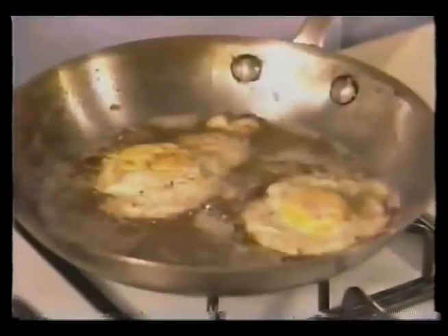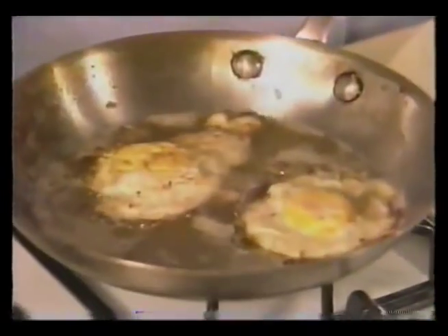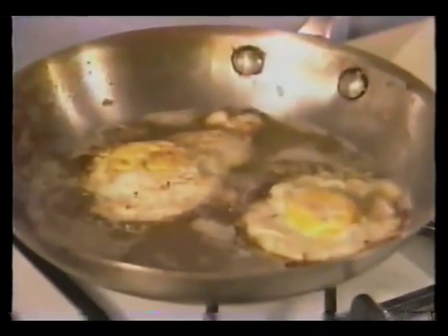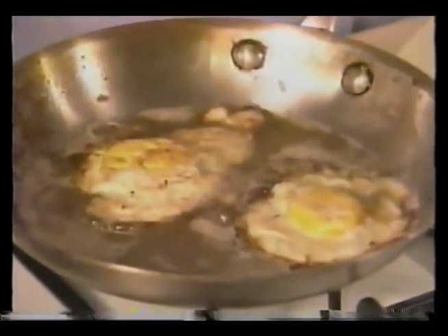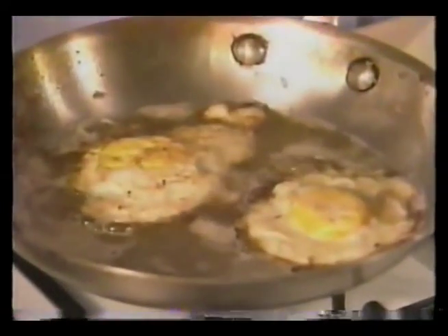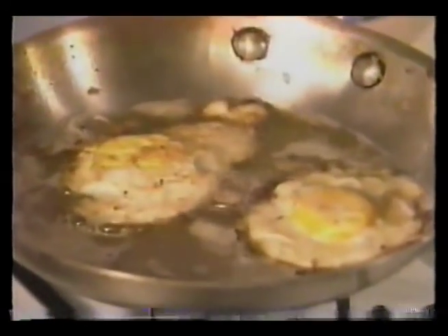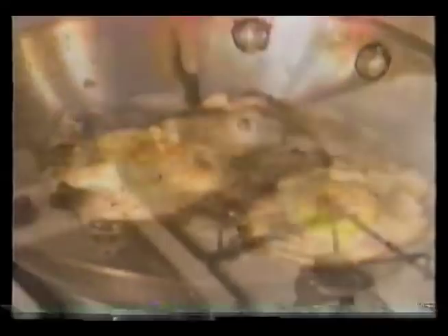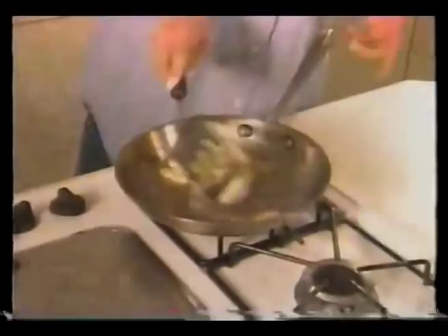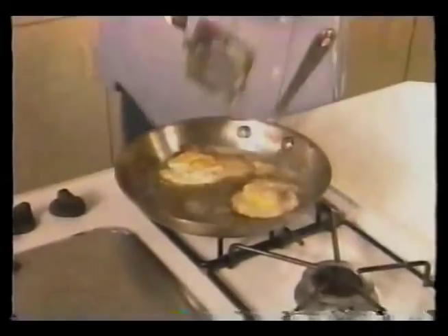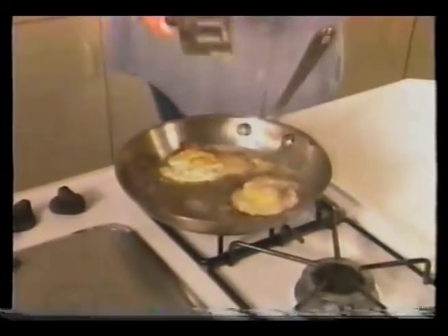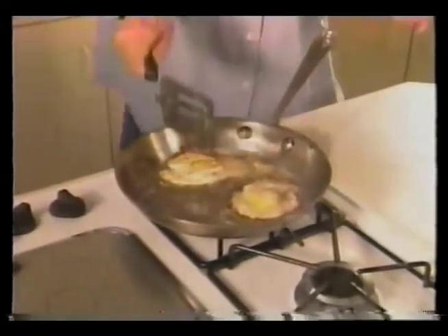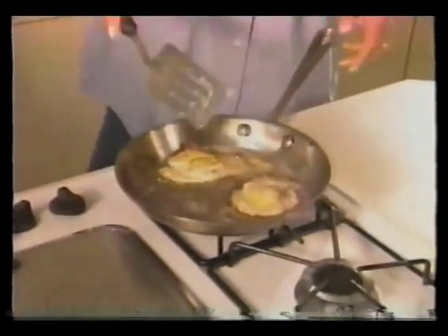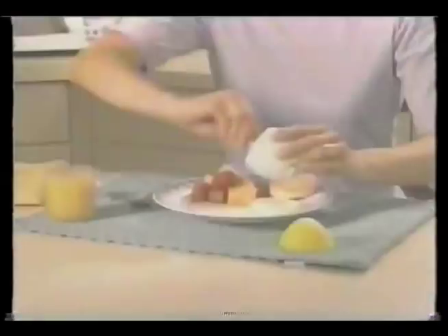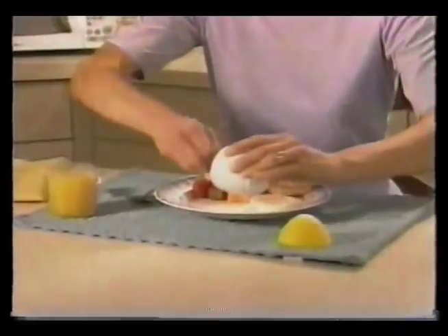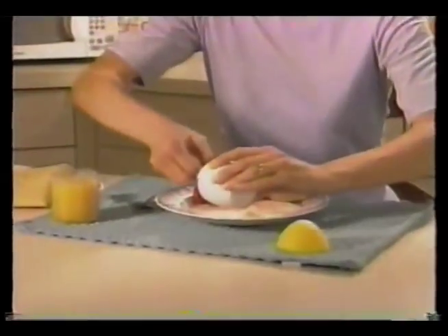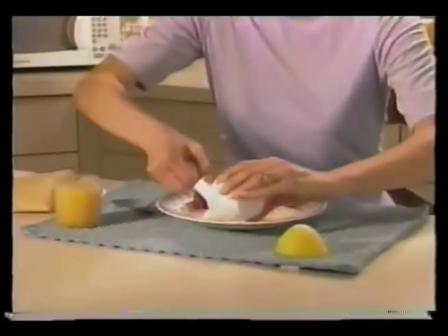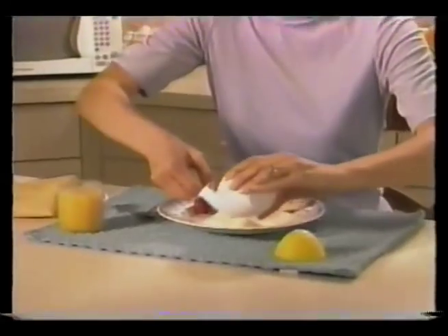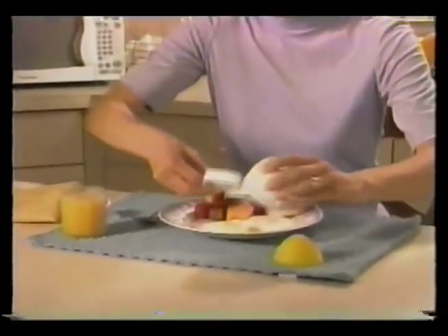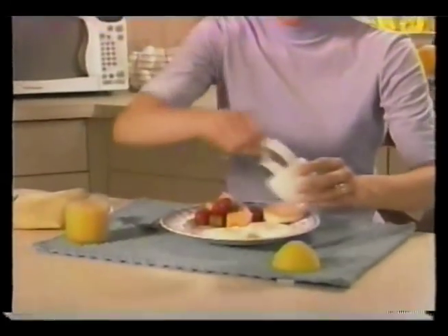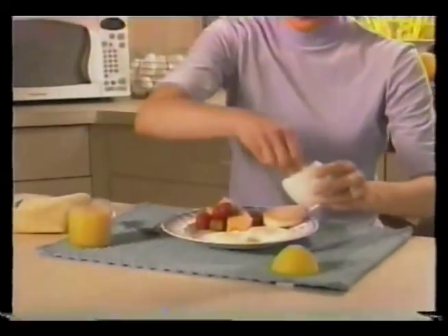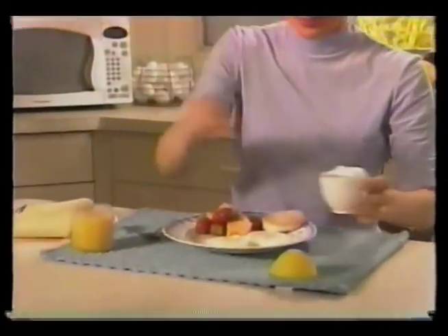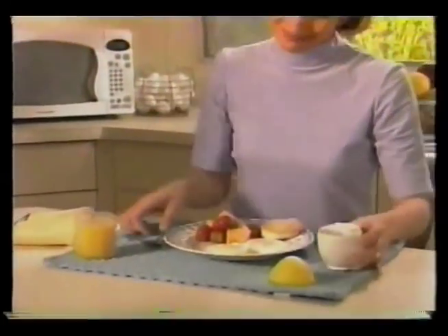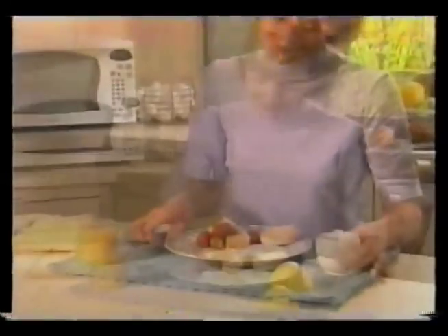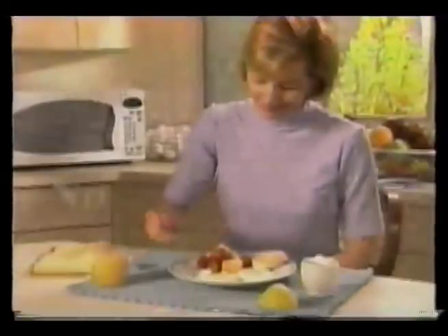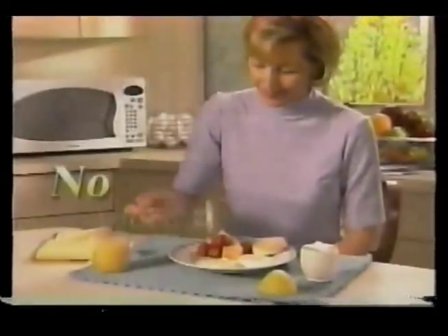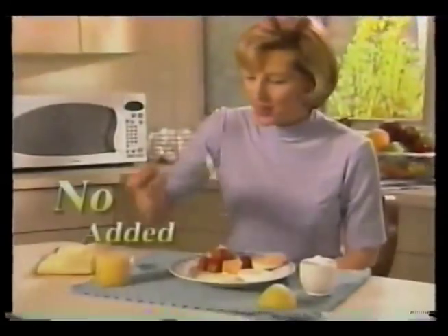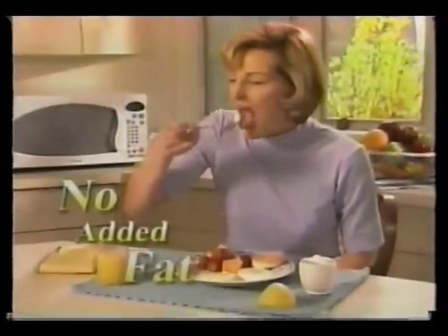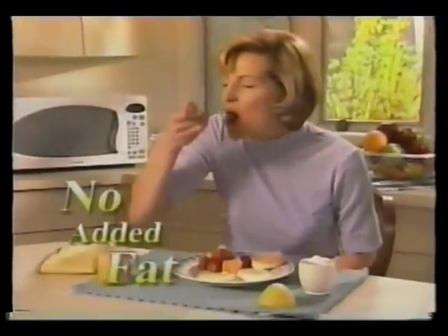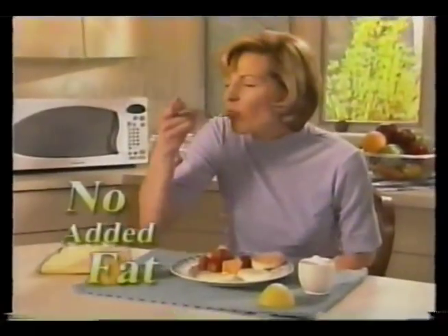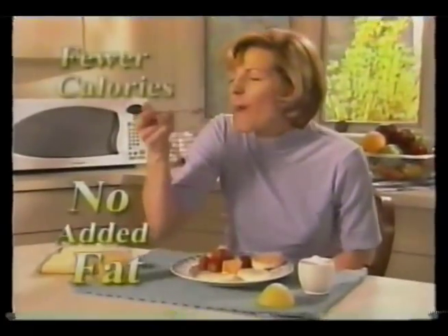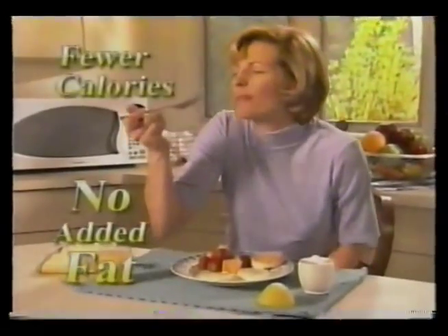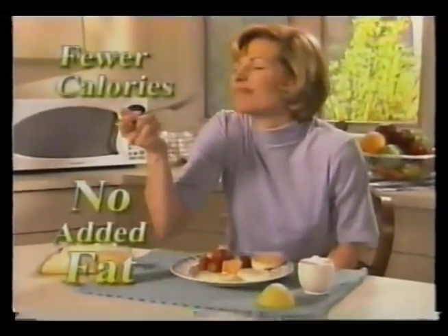Uh-oh, frying in all that grease? What a mess. But with Eggwave, there's no messy pans to clean. Best of all, there's no added fat, fewer calories.